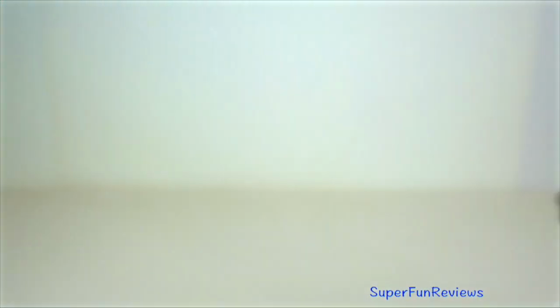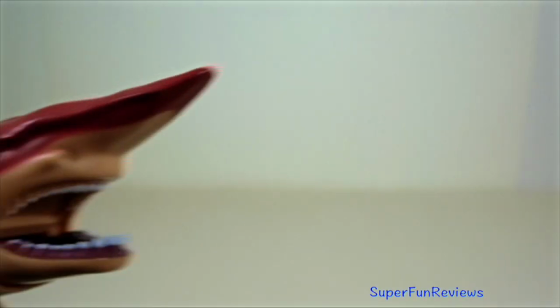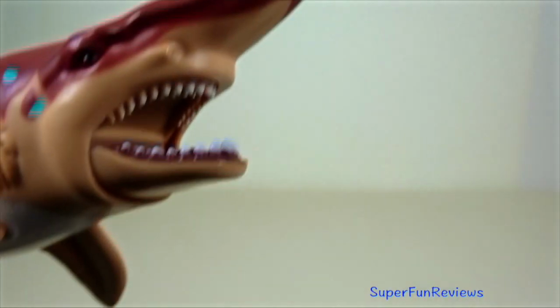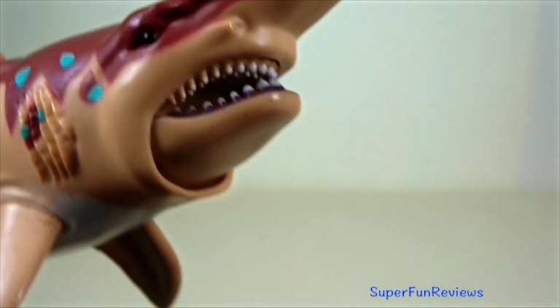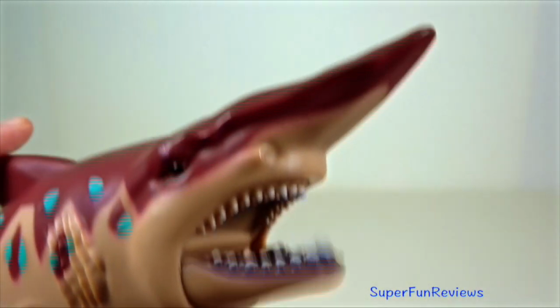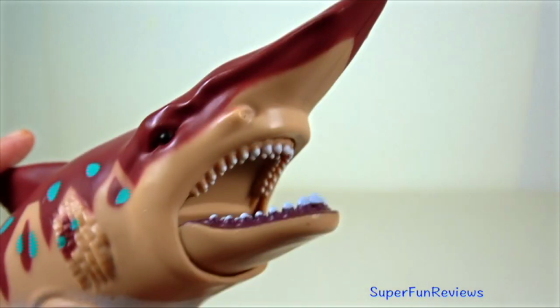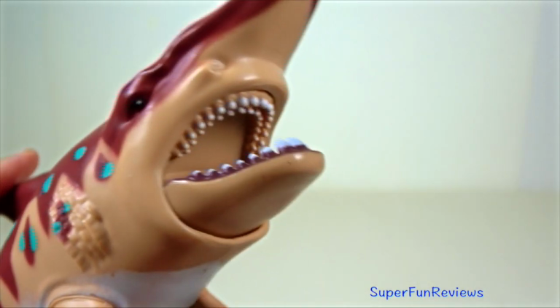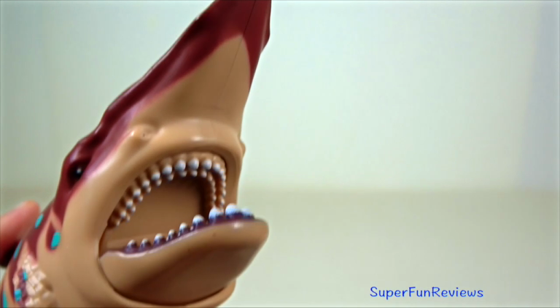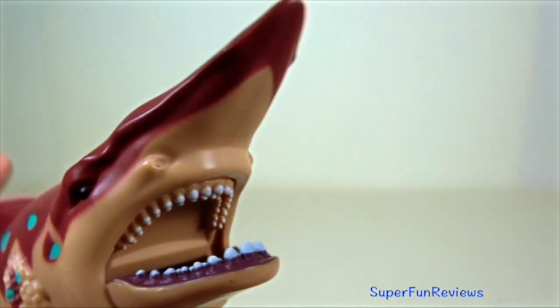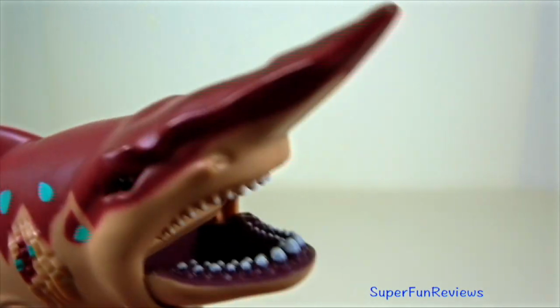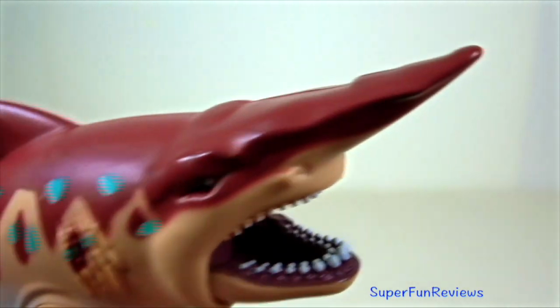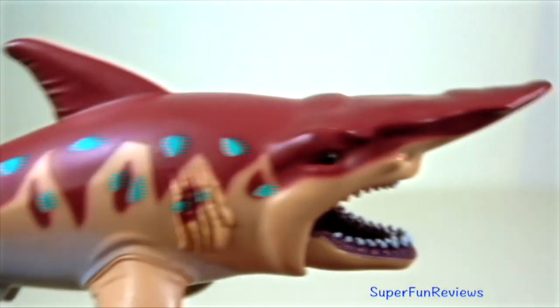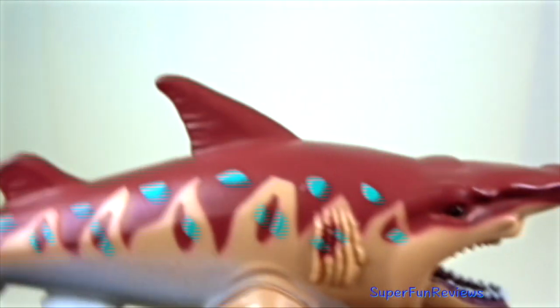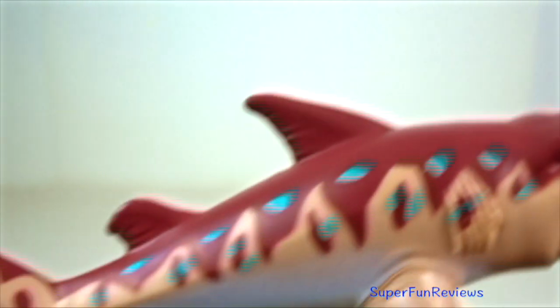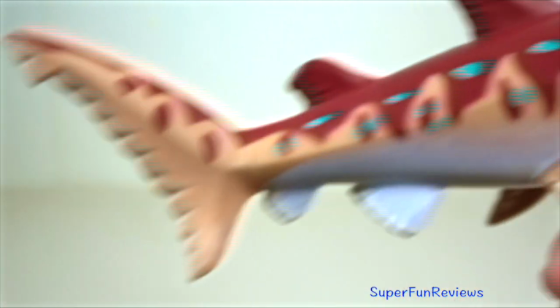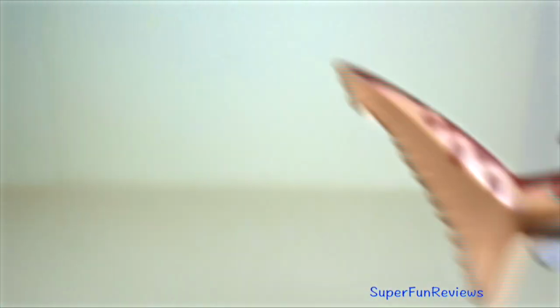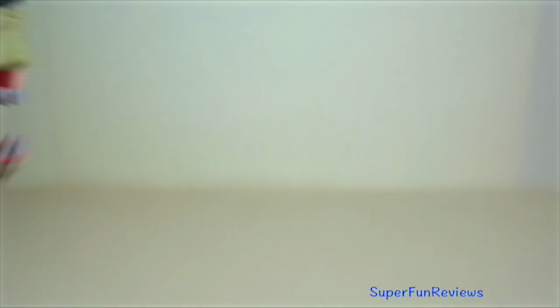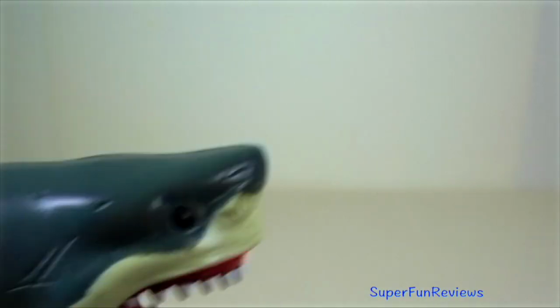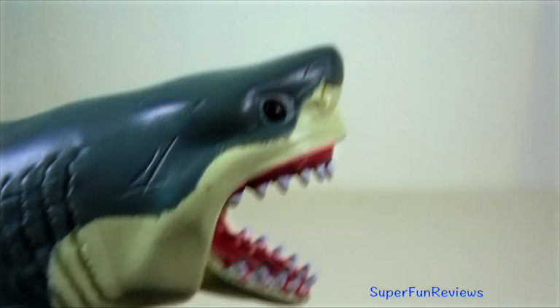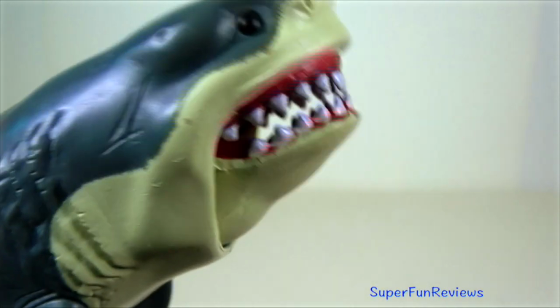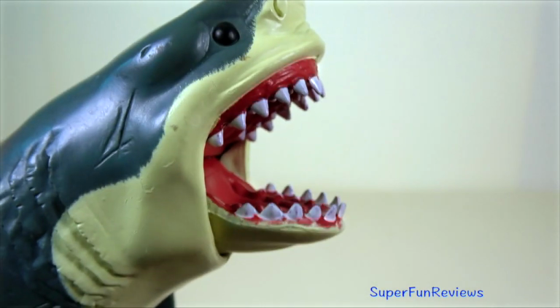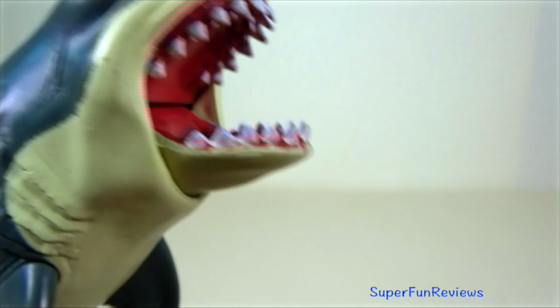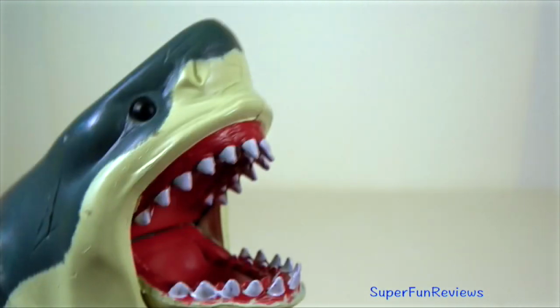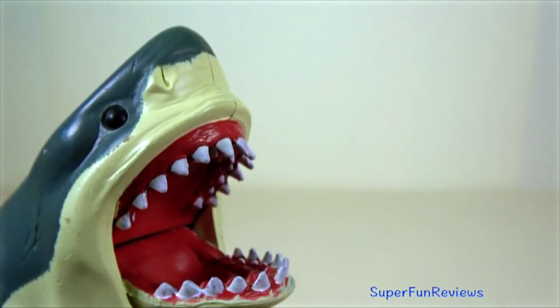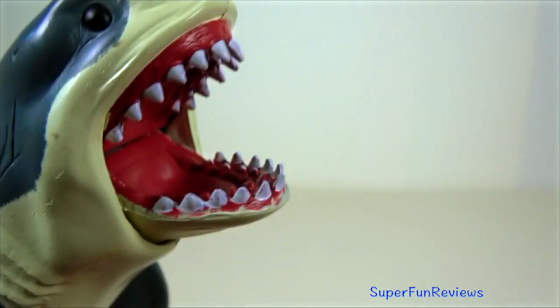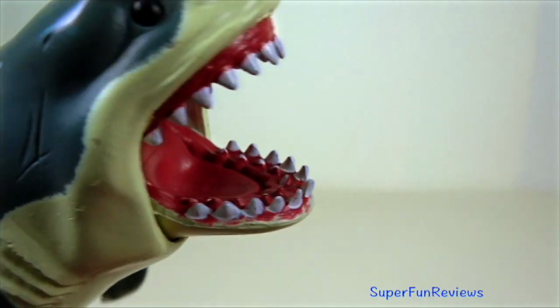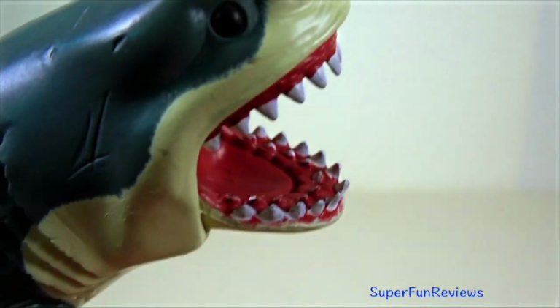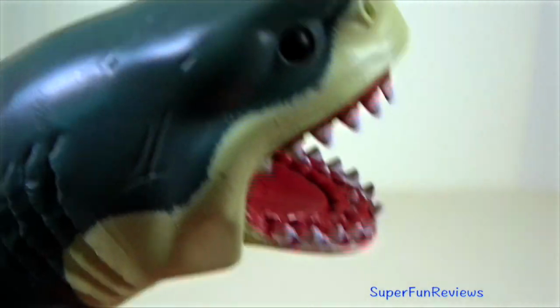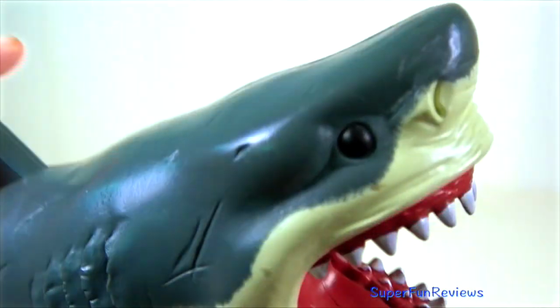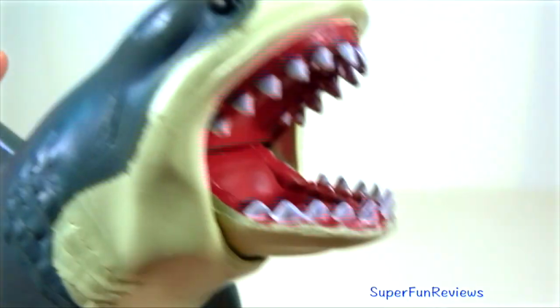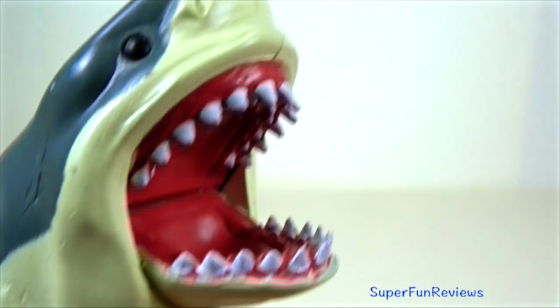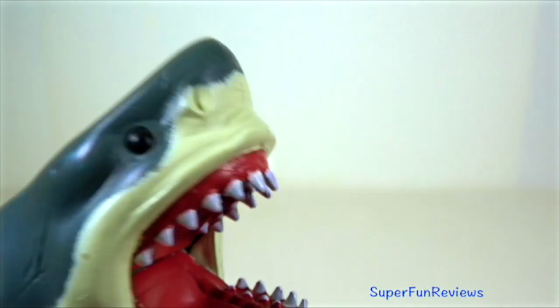Goblin shark. Their pink colour is due to visible blood vessels beneath the skin. Great white shark is an aggressive predator.